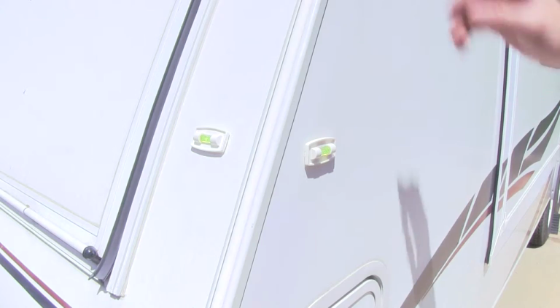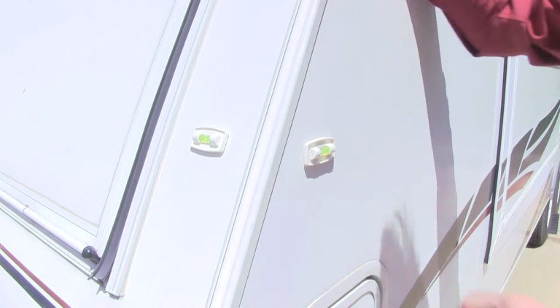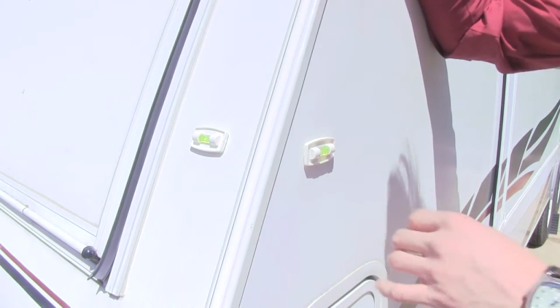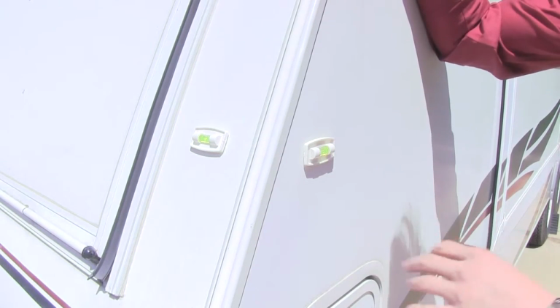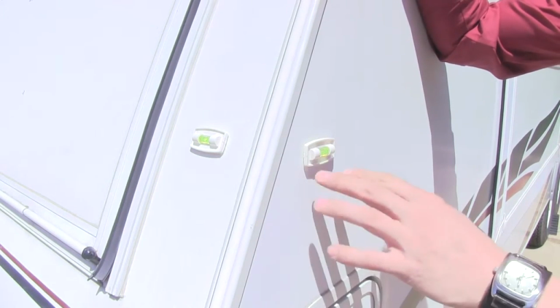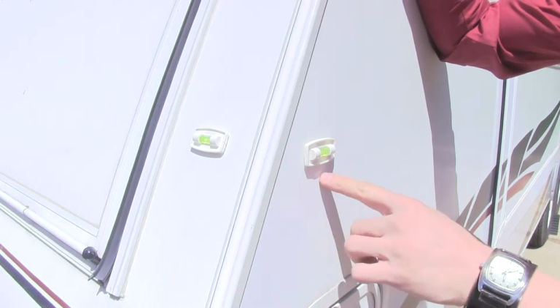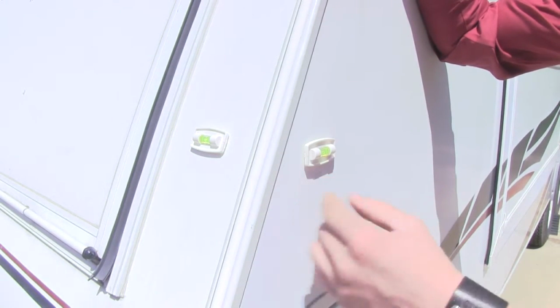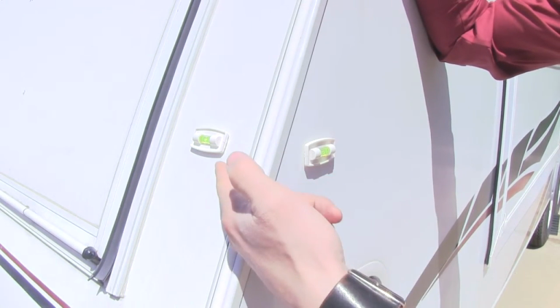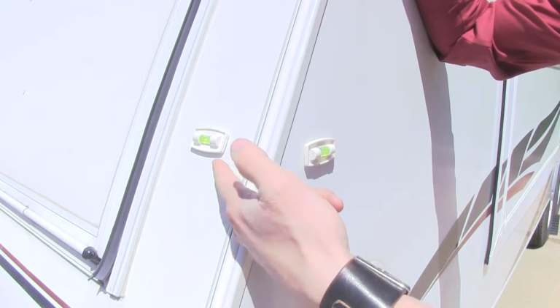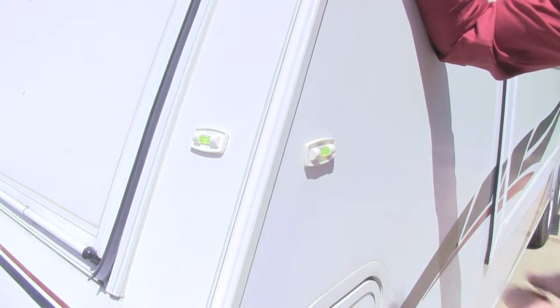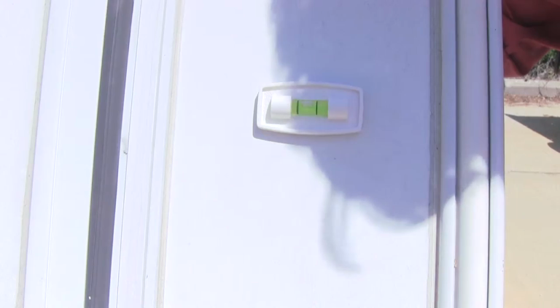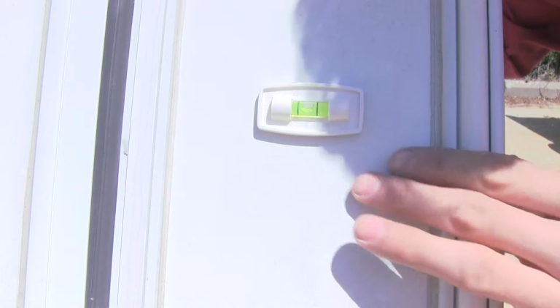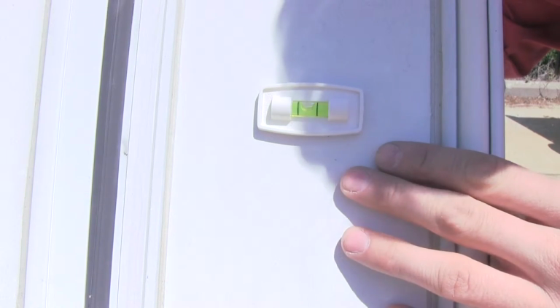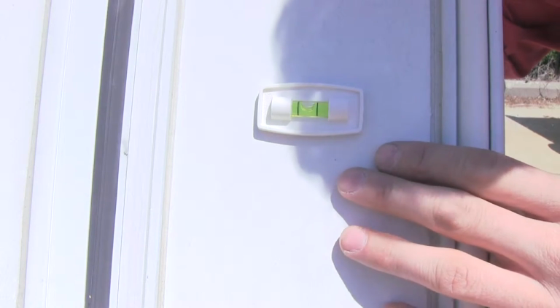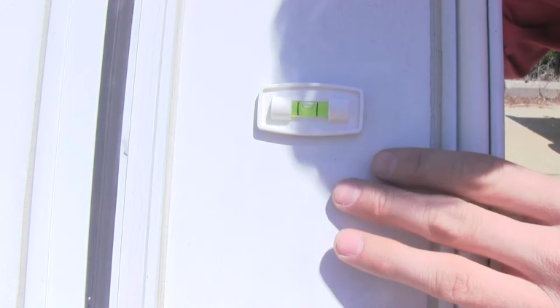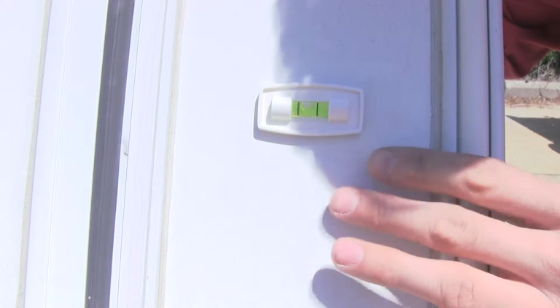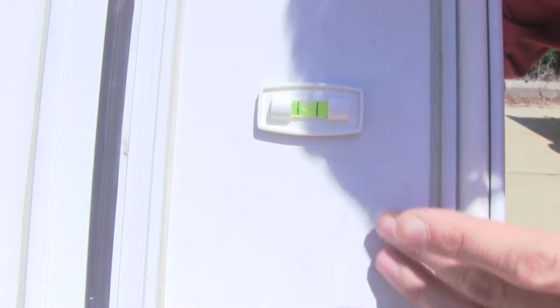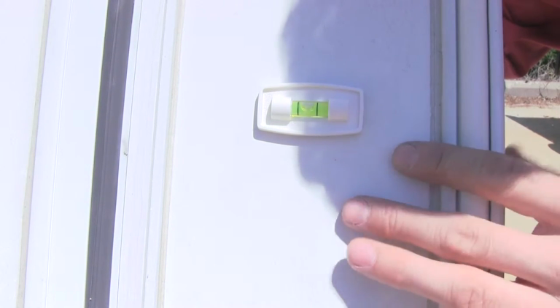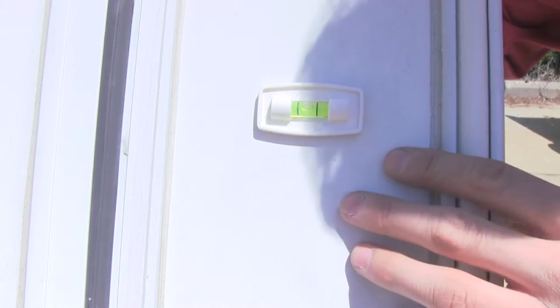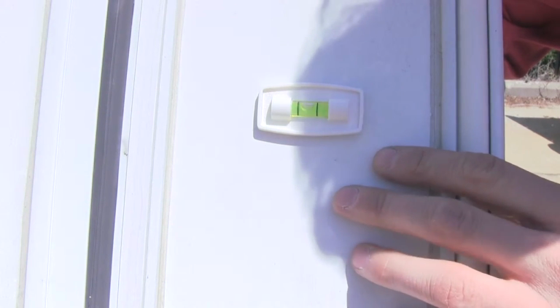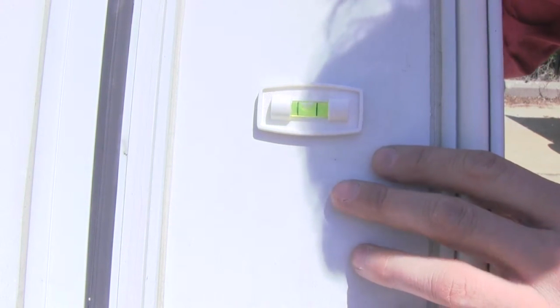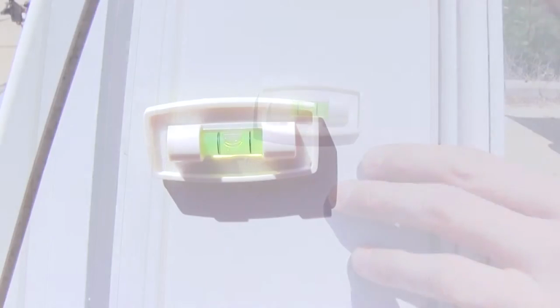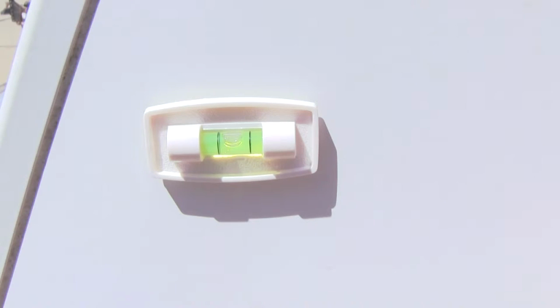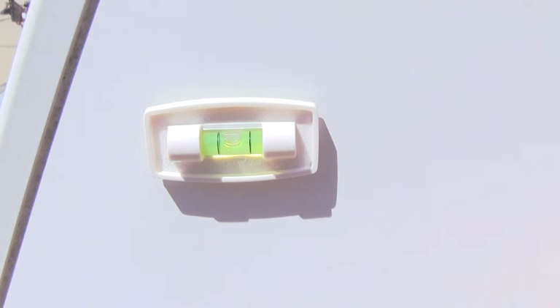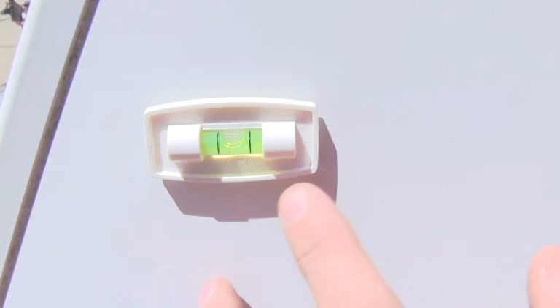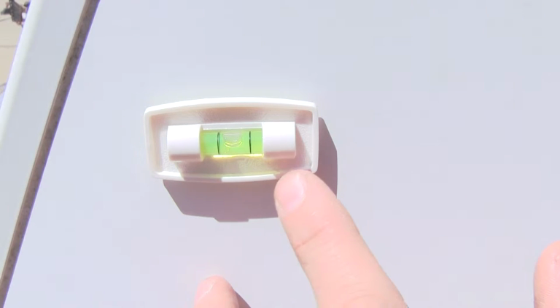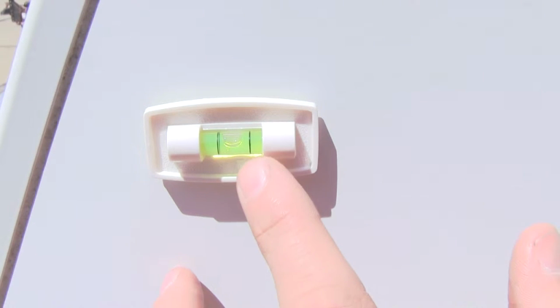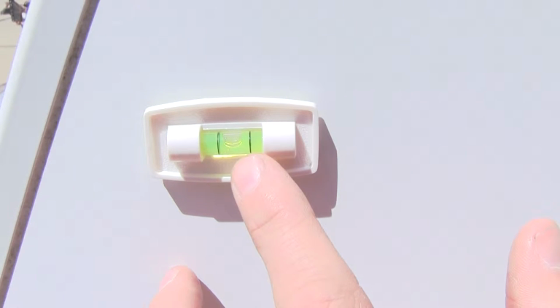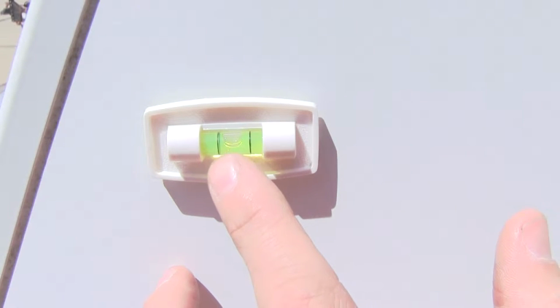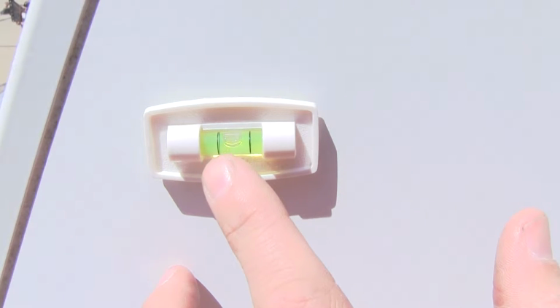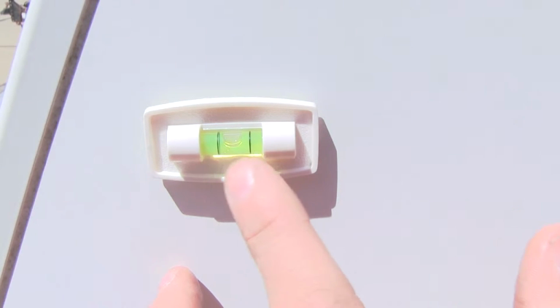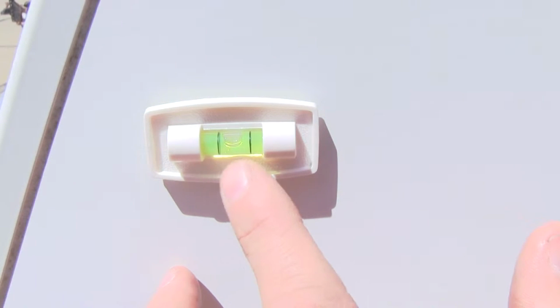It comes with two levels so you can level the front to back and side to side. Both levels have a self-sticking adhesive on the back so you can stick them anywhere anytime. It's a standard three scale level. The green fluid helps keep your bubble visible between the lines.